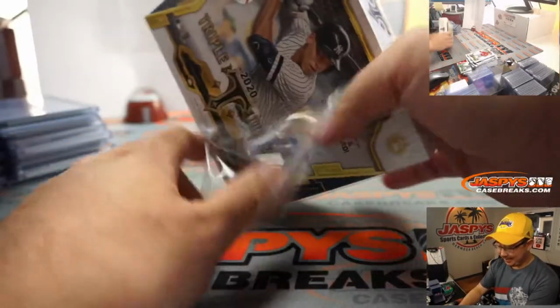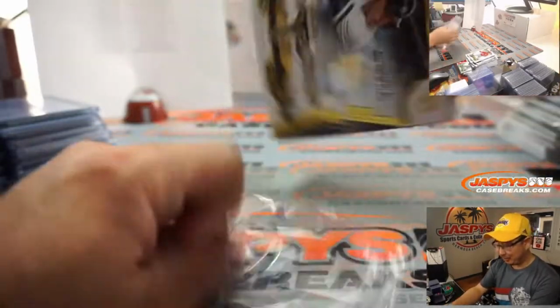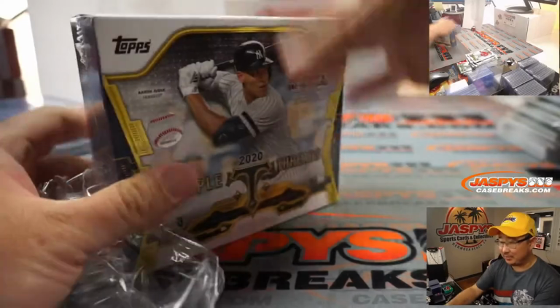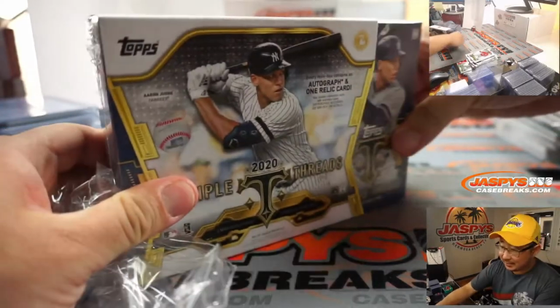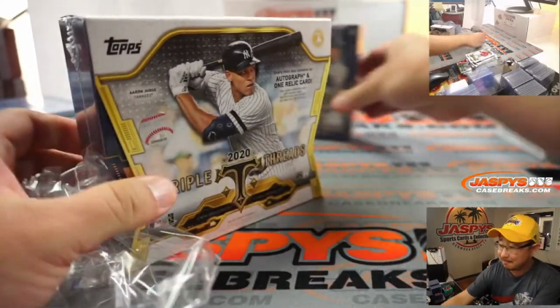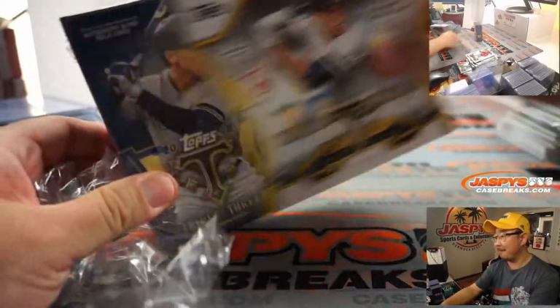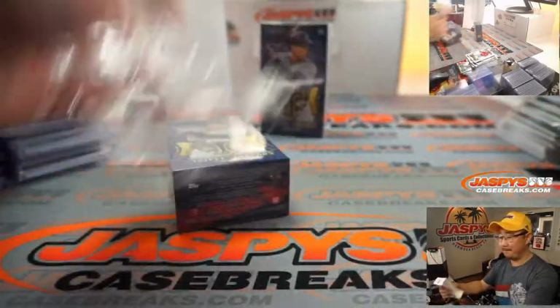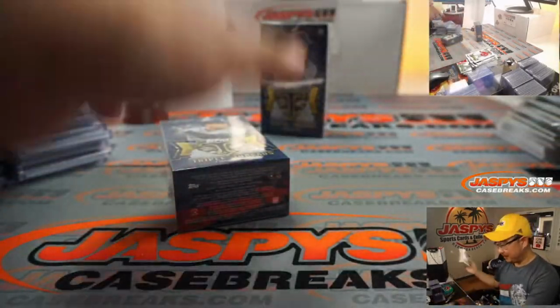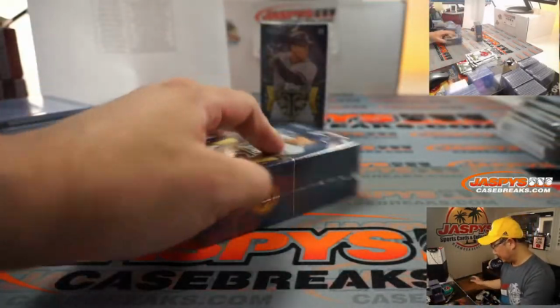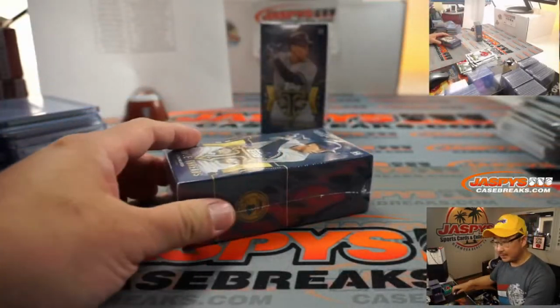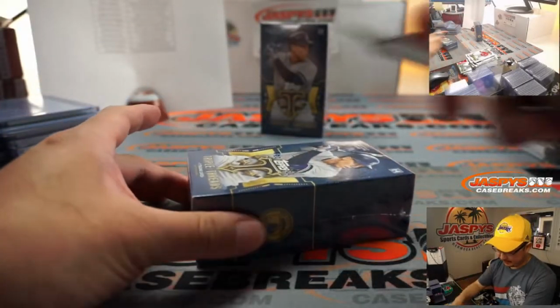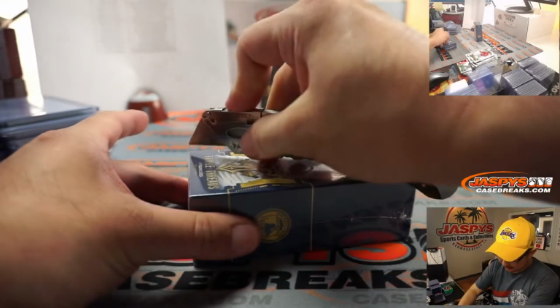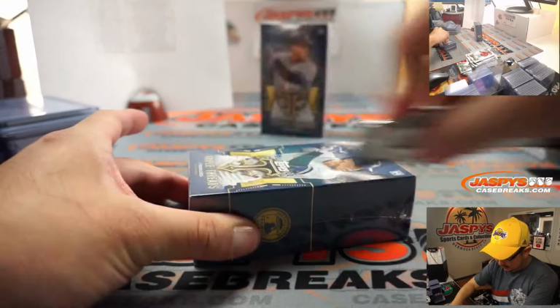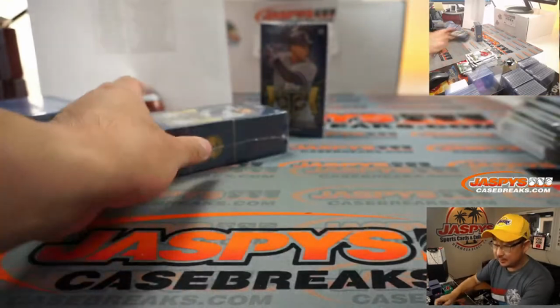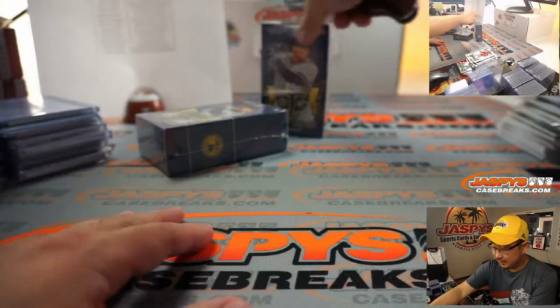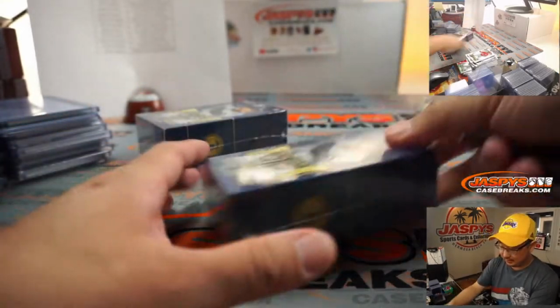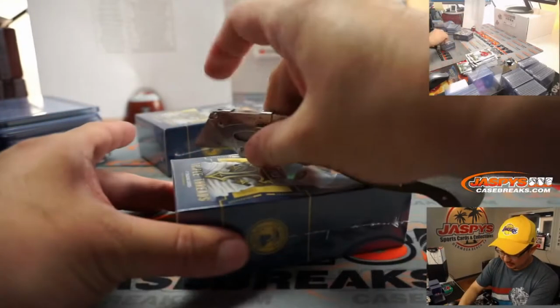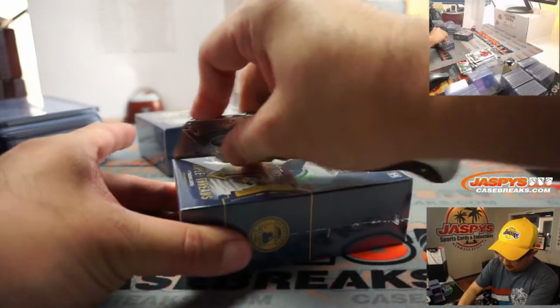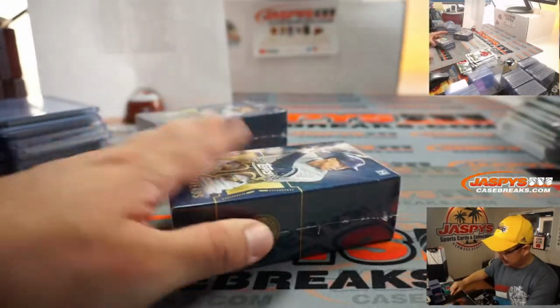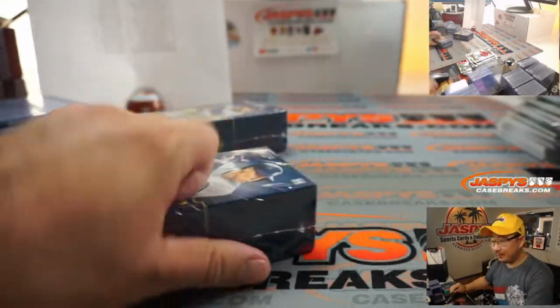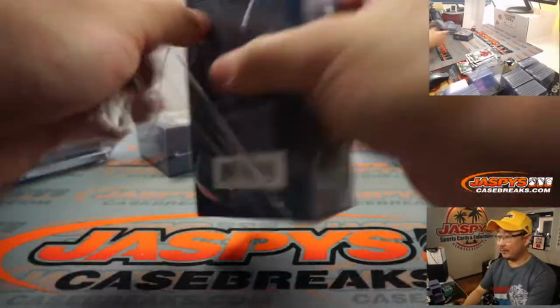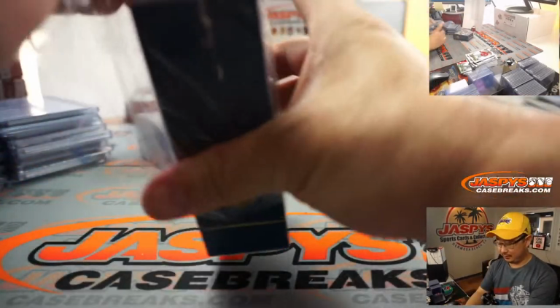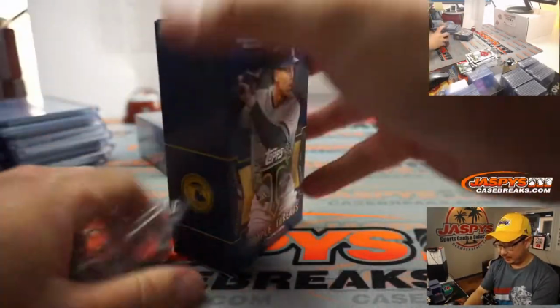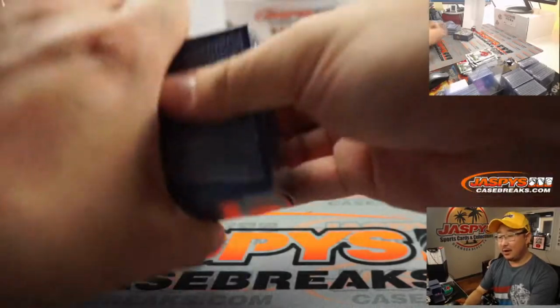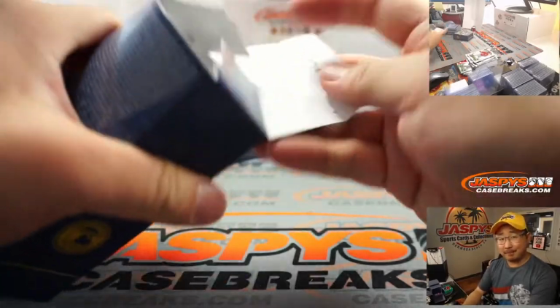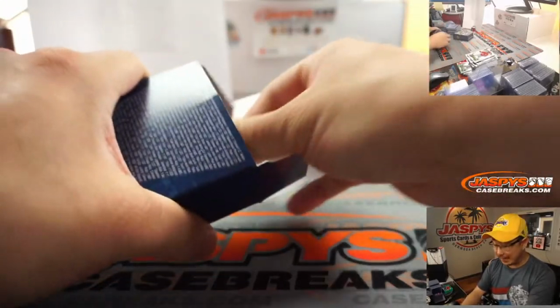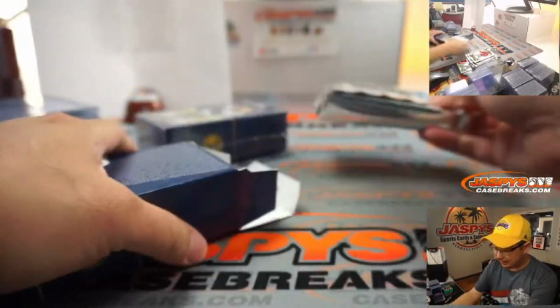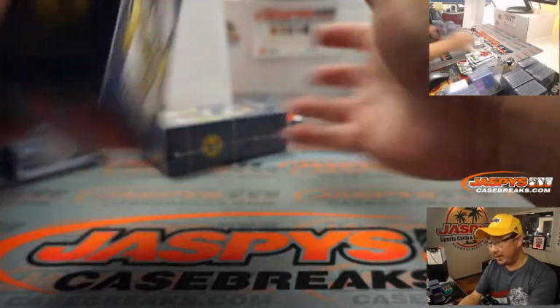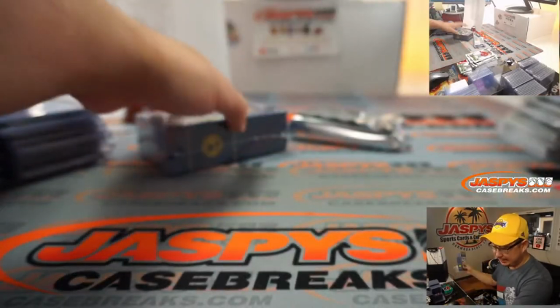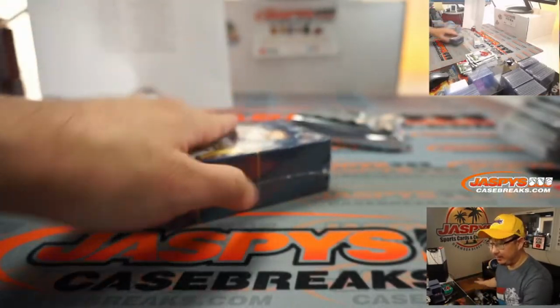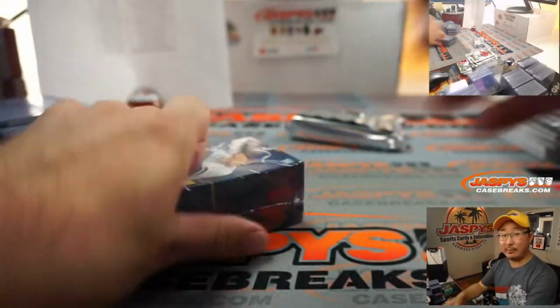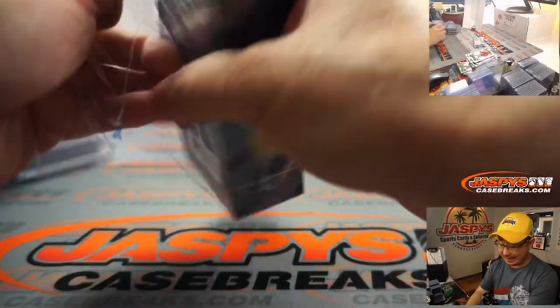I'll do a quick recap too at the end of this. All right — final two mini boxes, ladies and gentlemen. Thanks everybody for getting in.